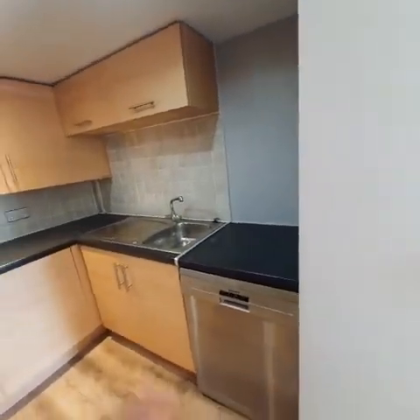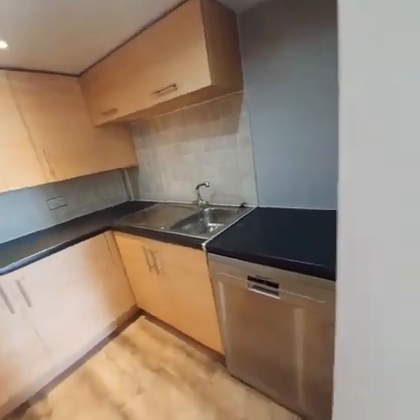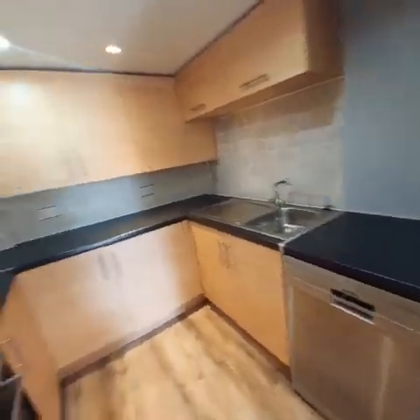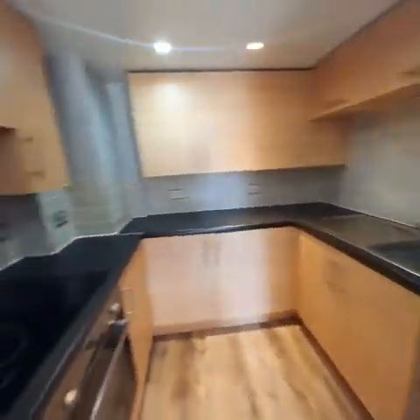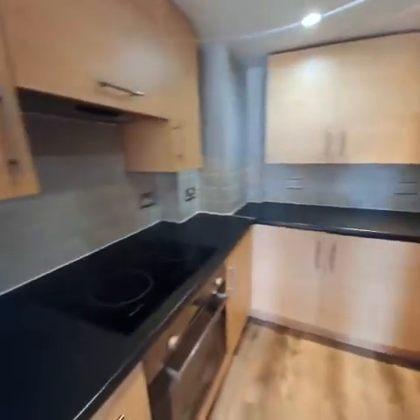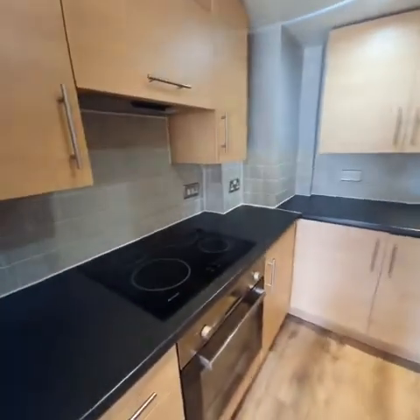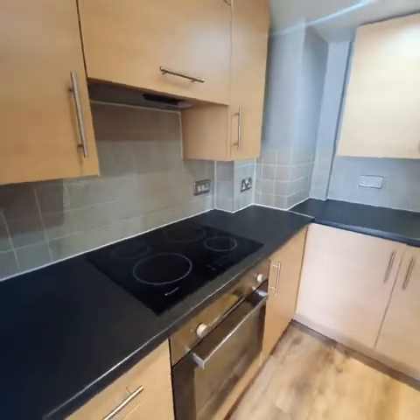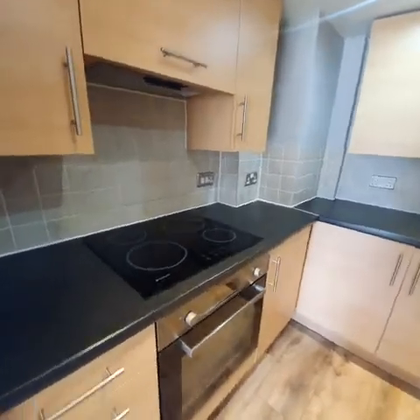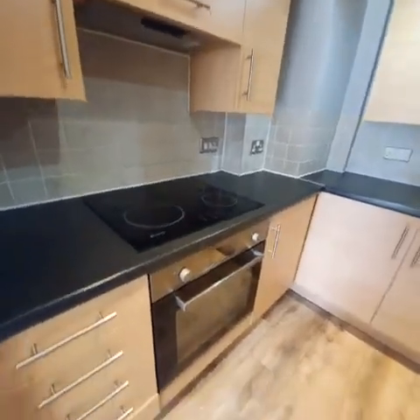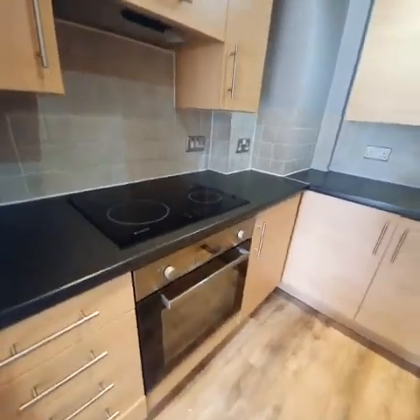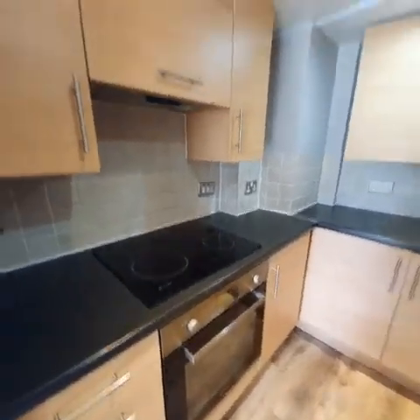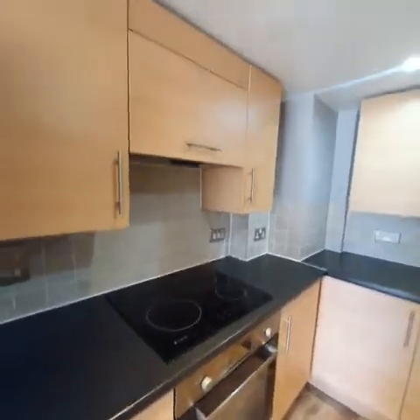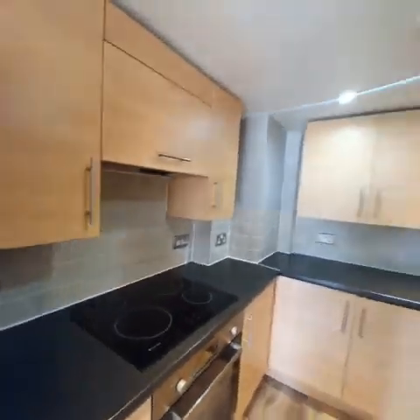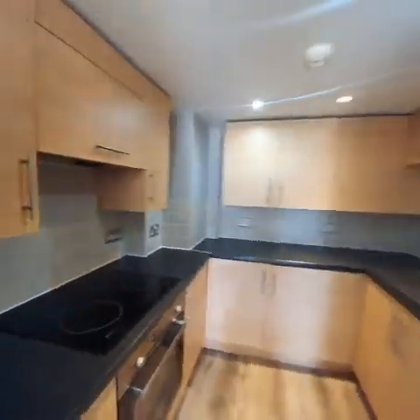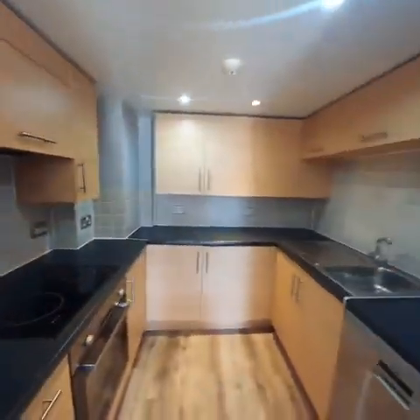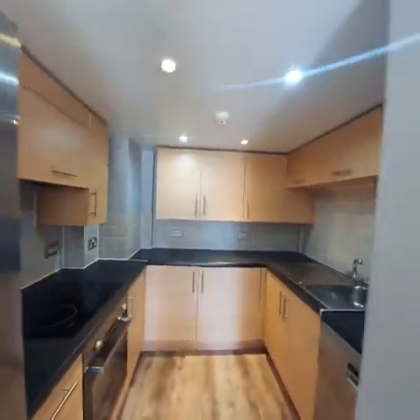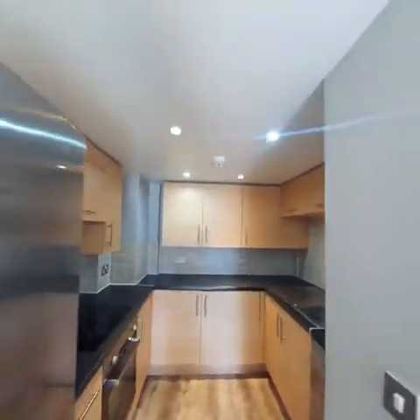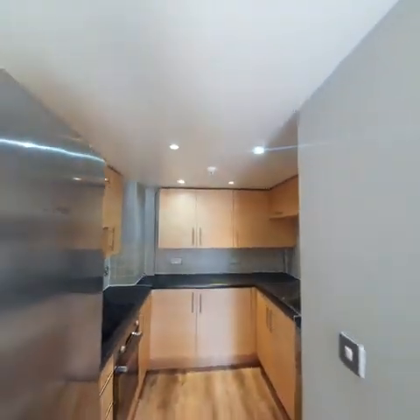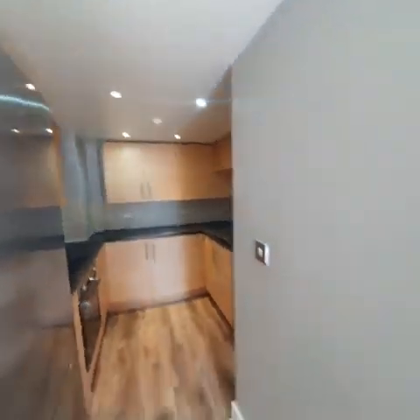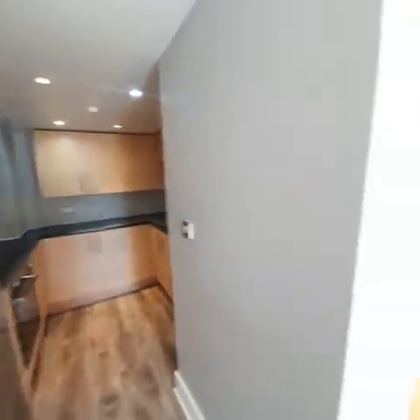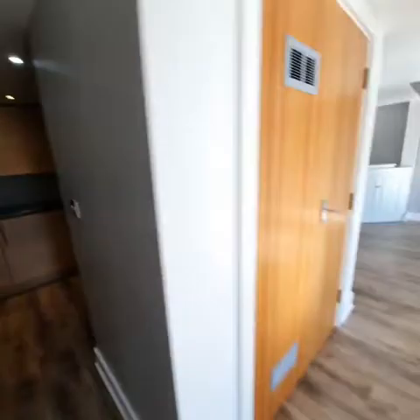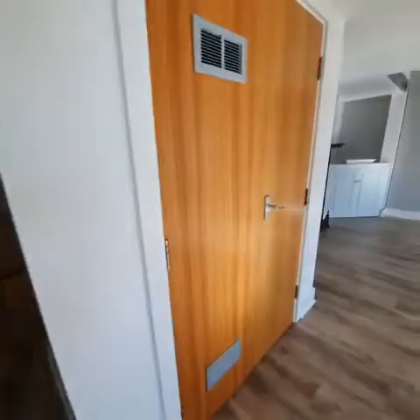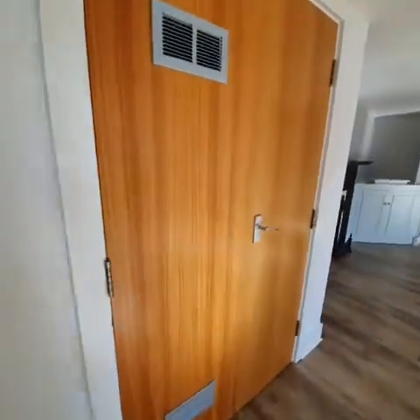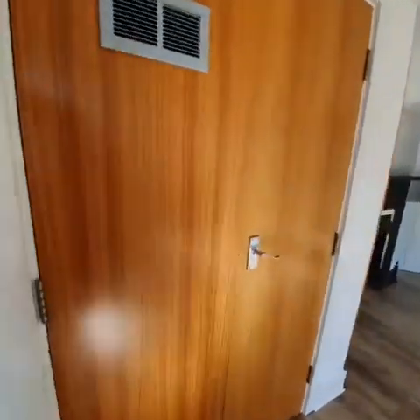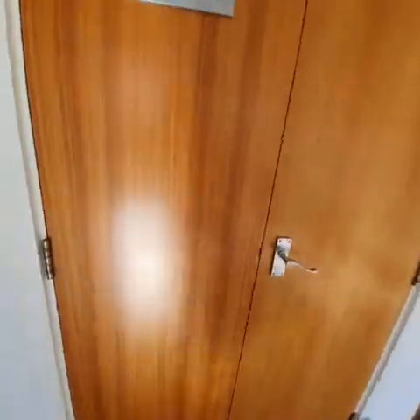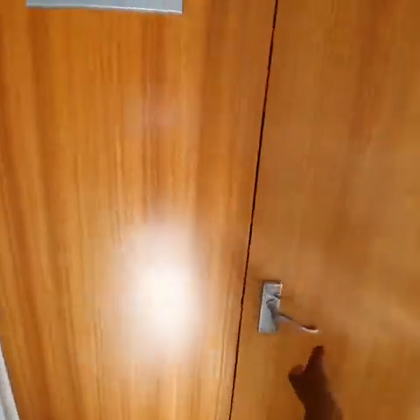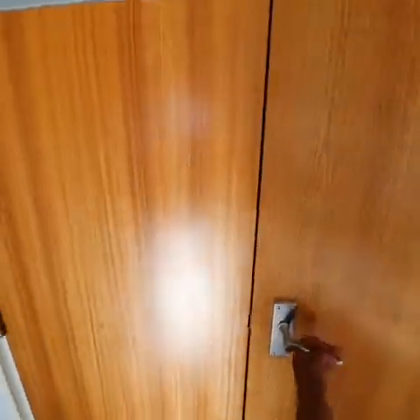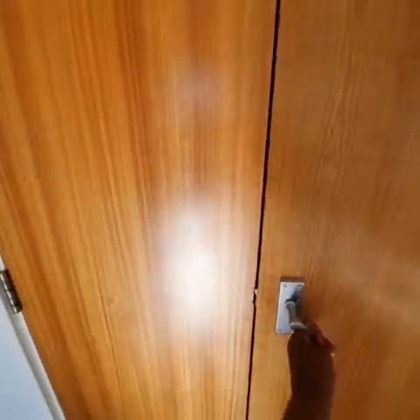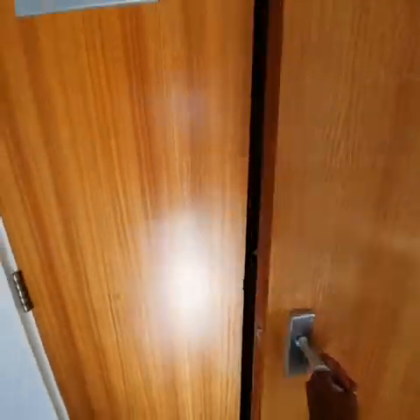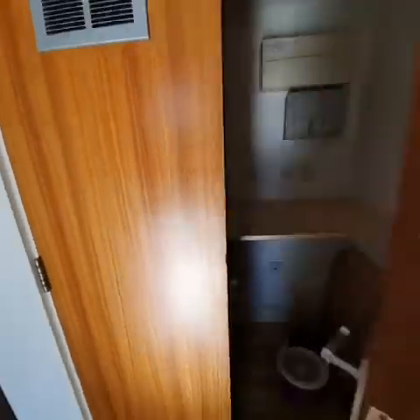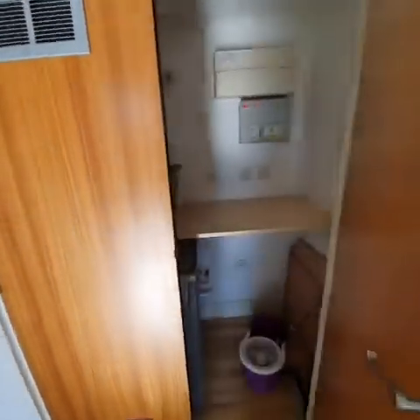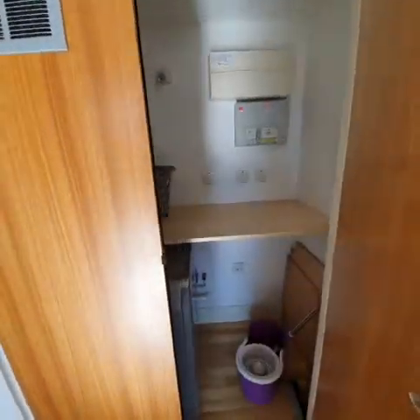Dishwasher, electric stove, oven, extractor fan, hair spotlights, and here is the laundry room.